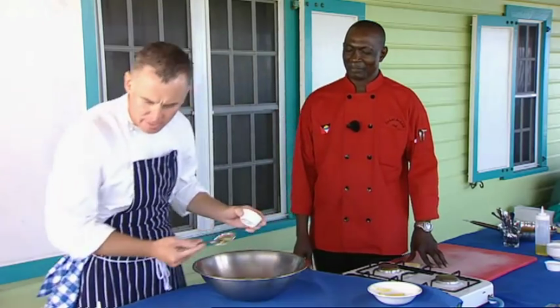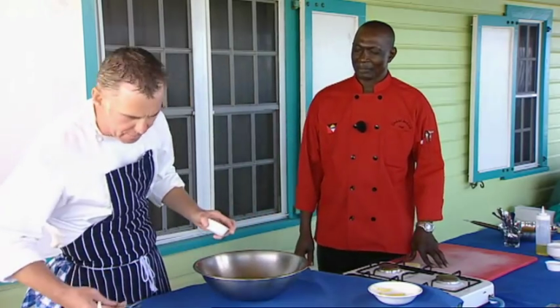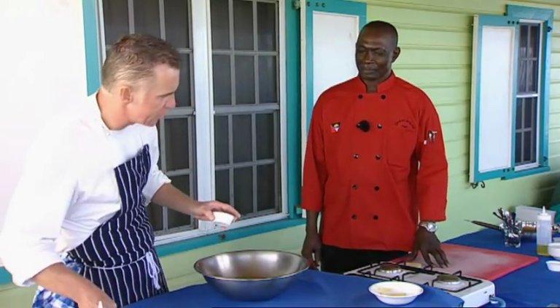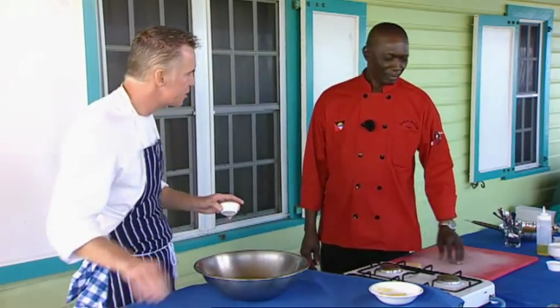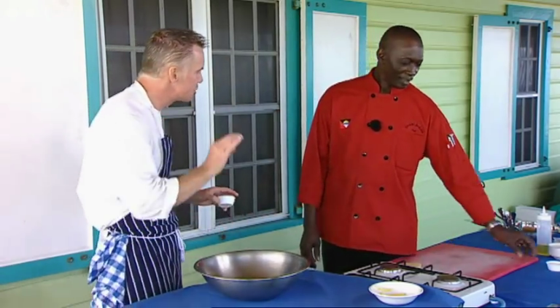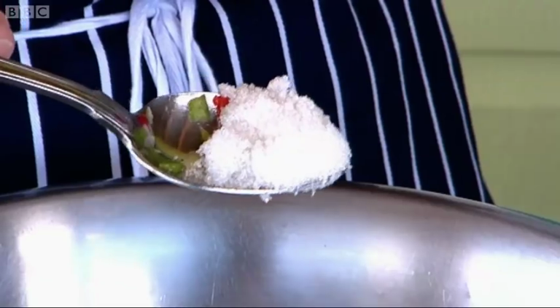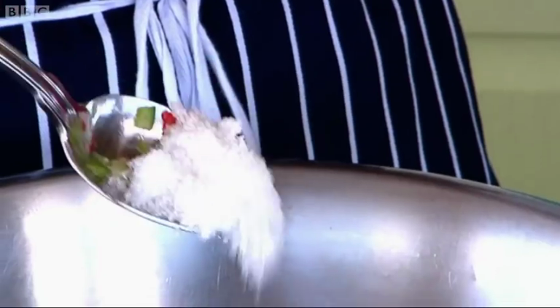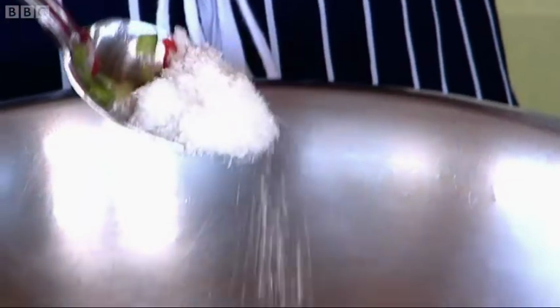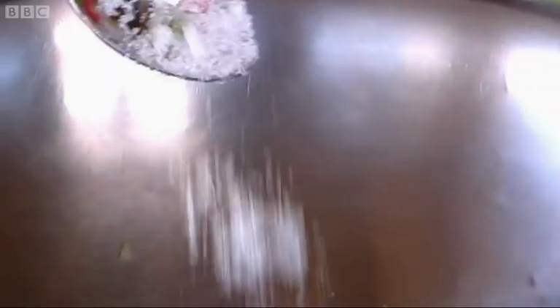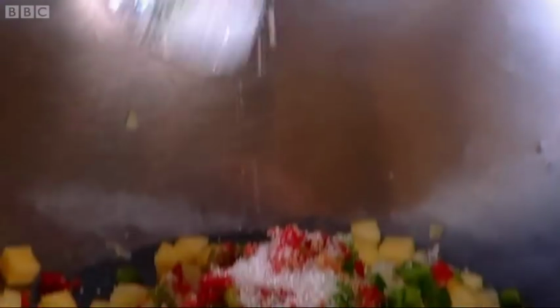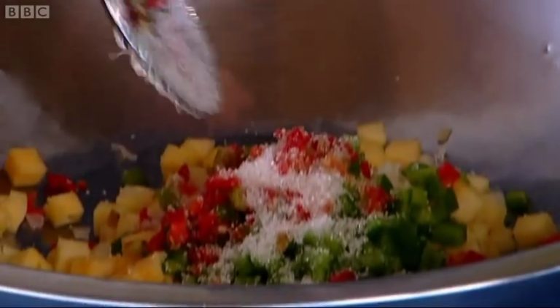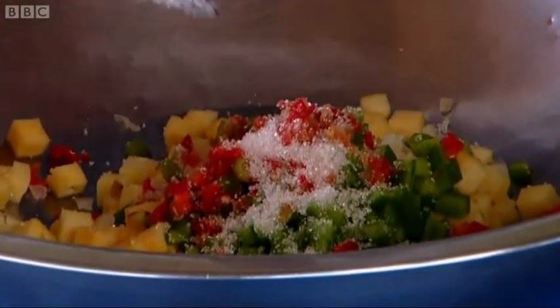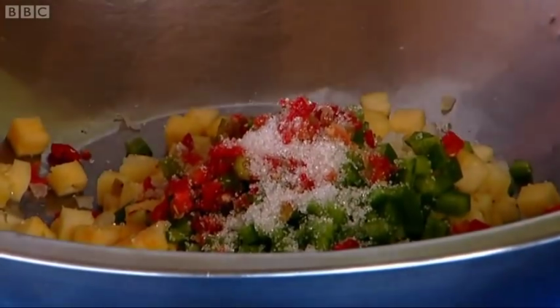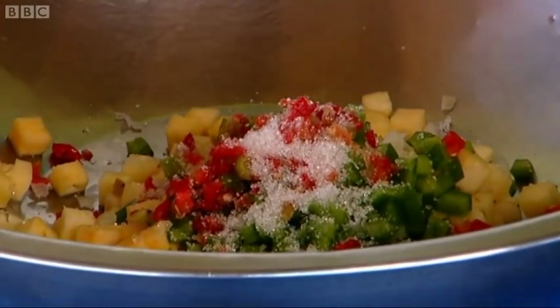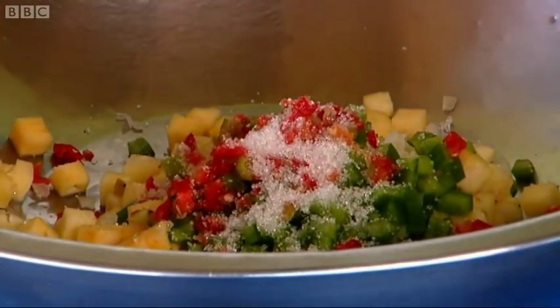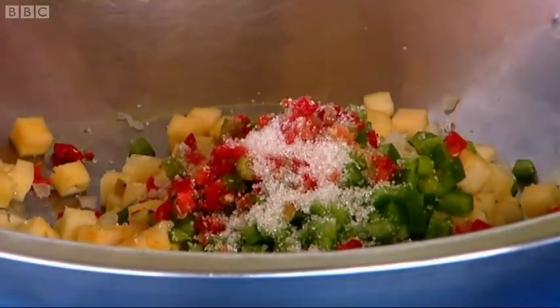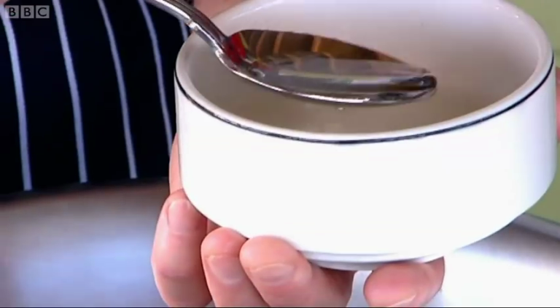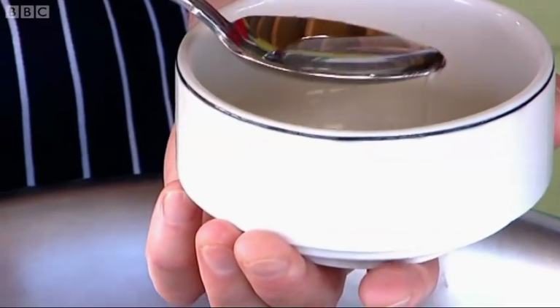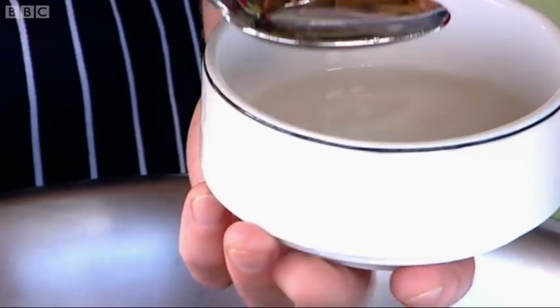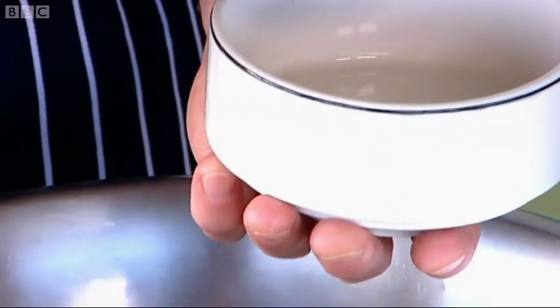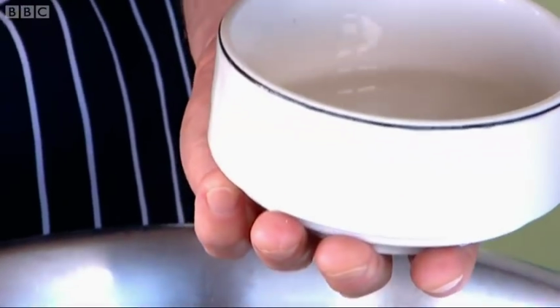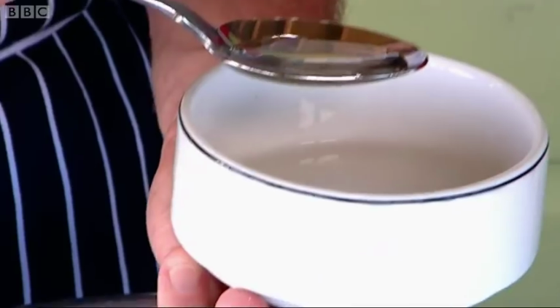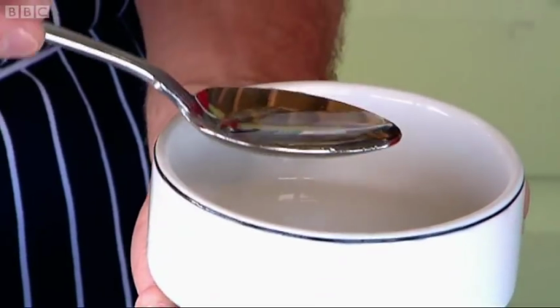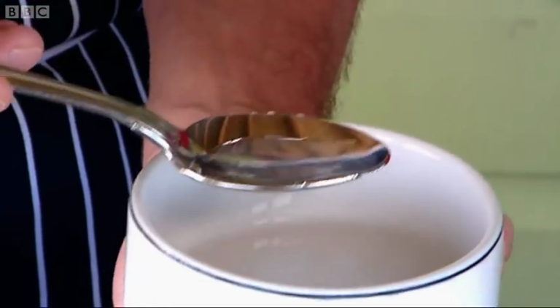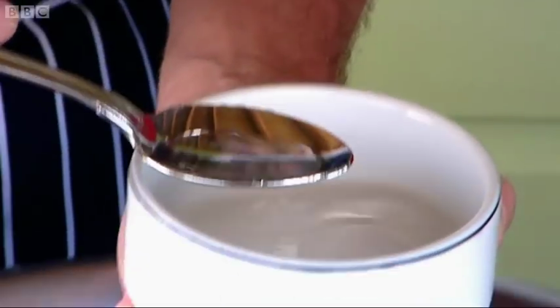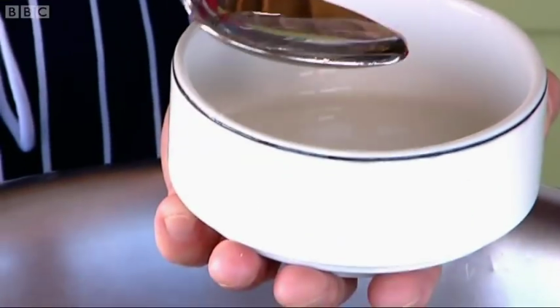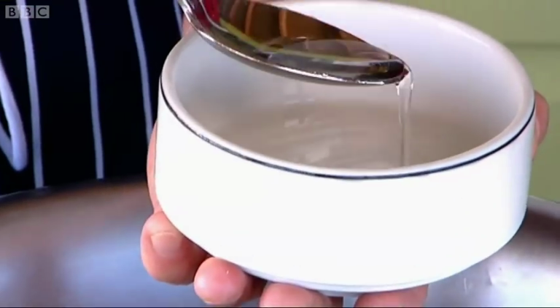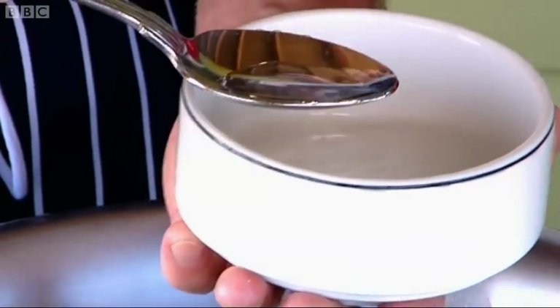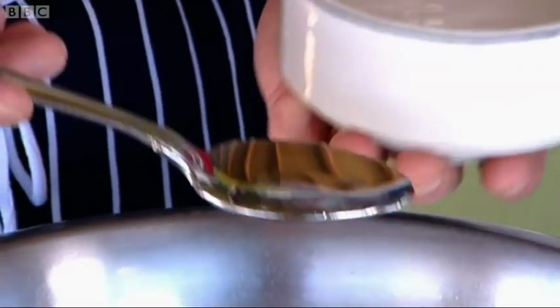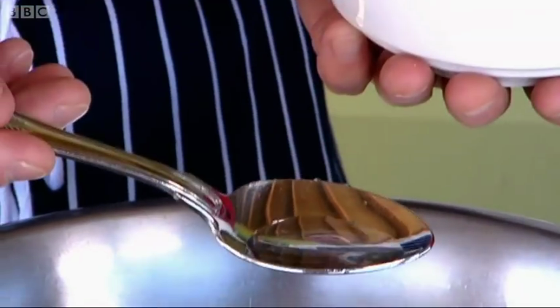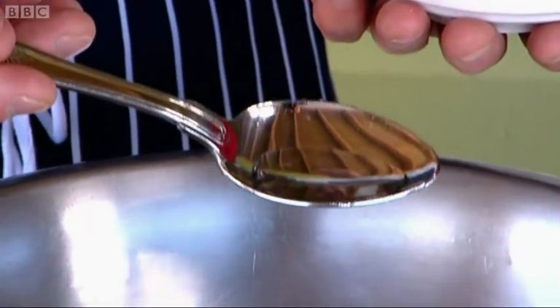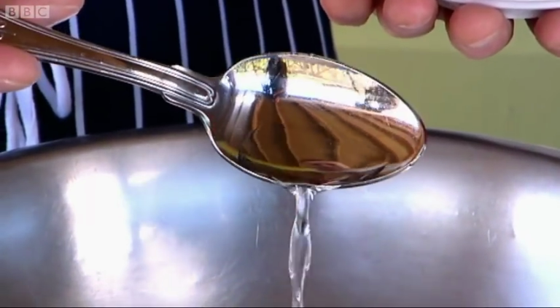The other flavours going into this are just some sugar, and now the vinegar — about the same quantity, about one teaspoon of vinegar.